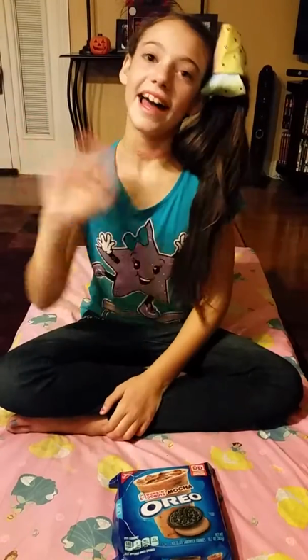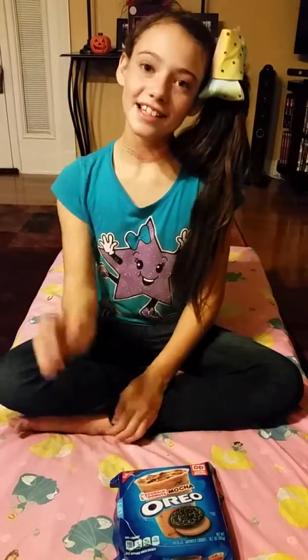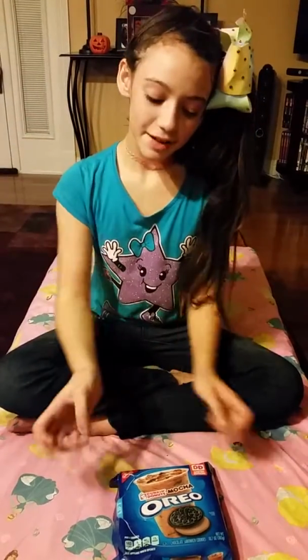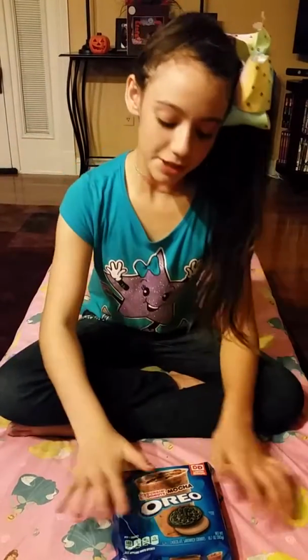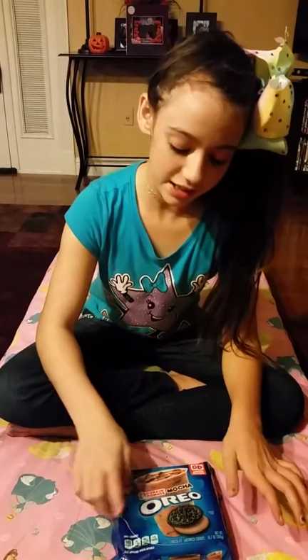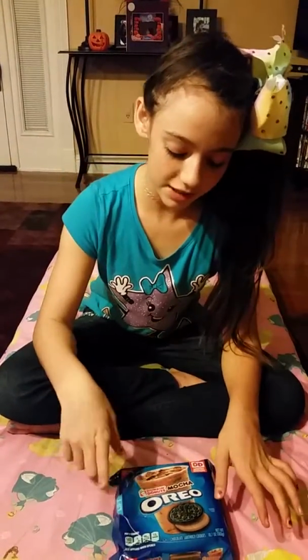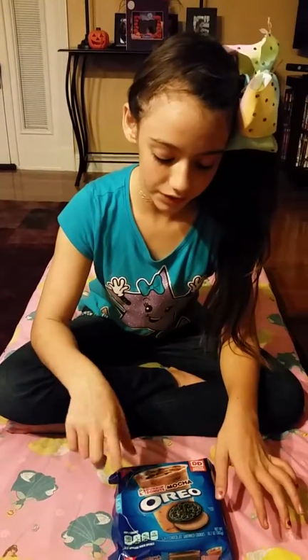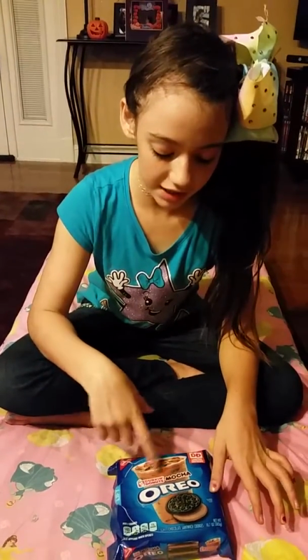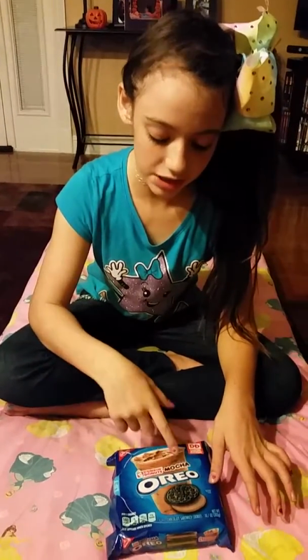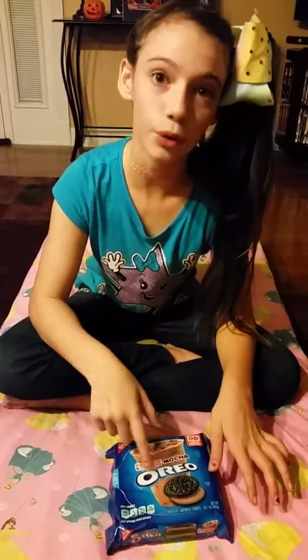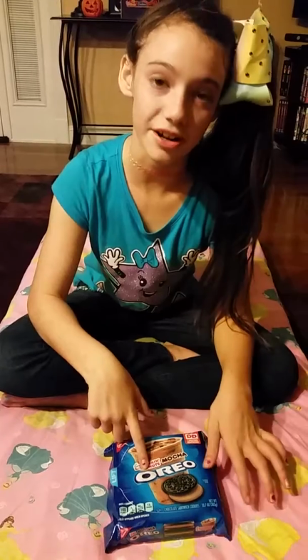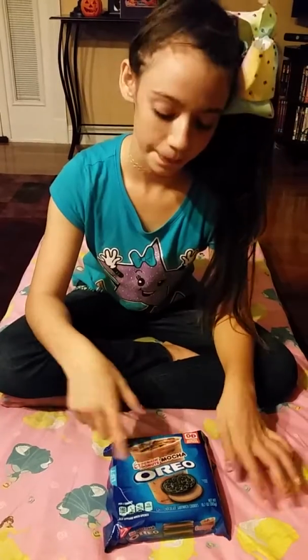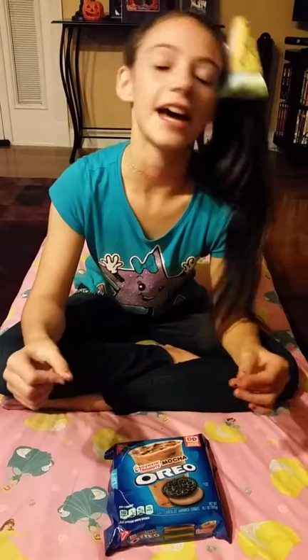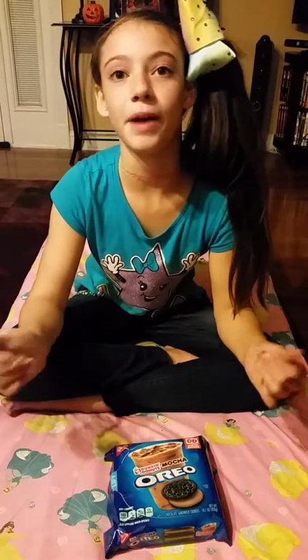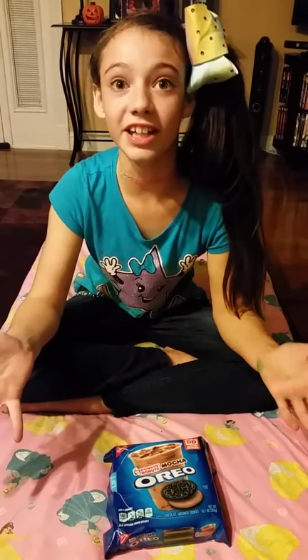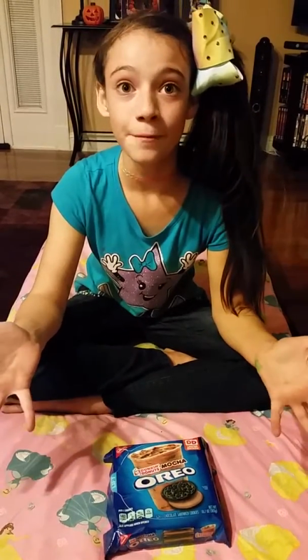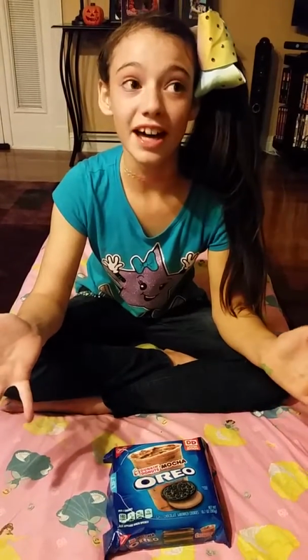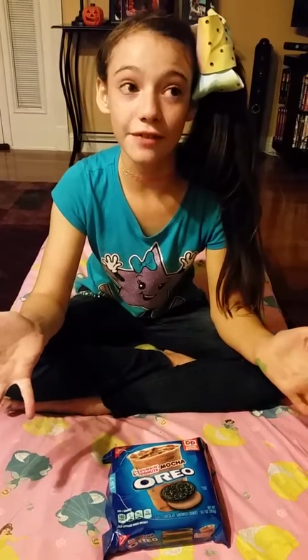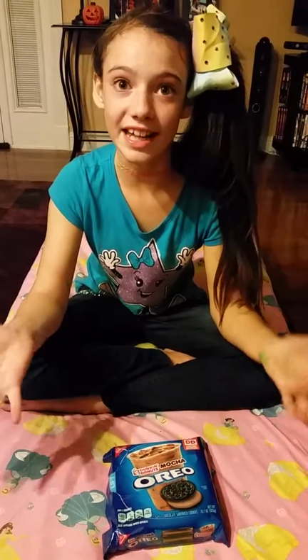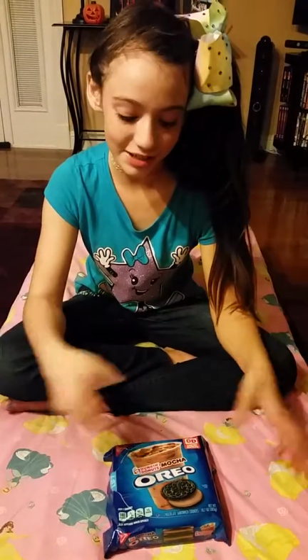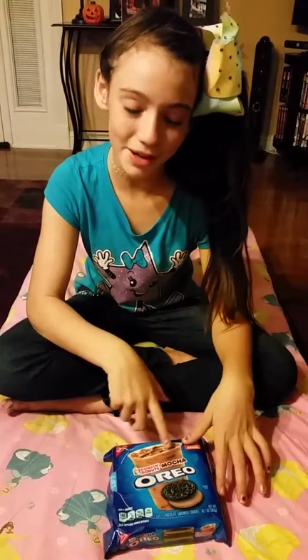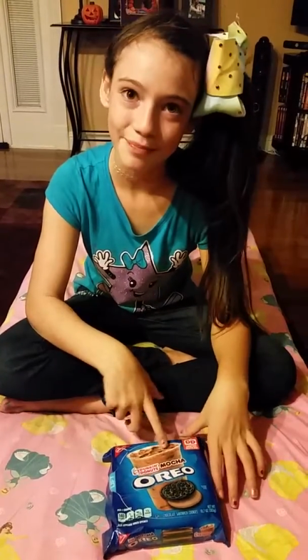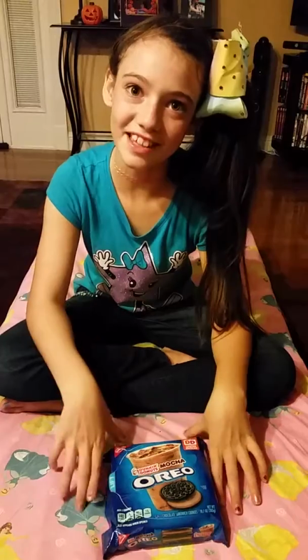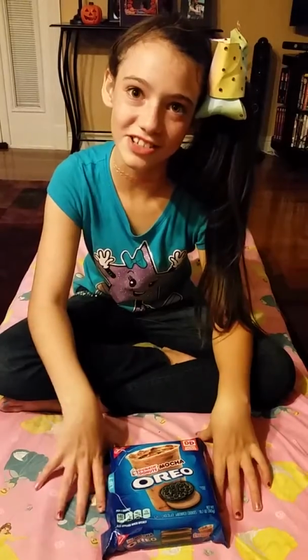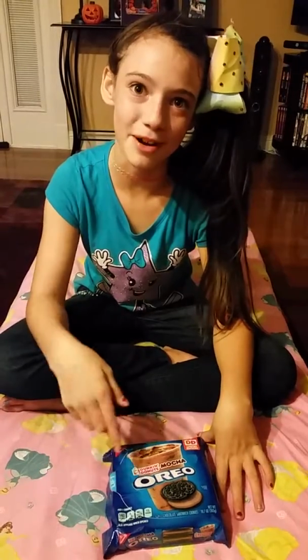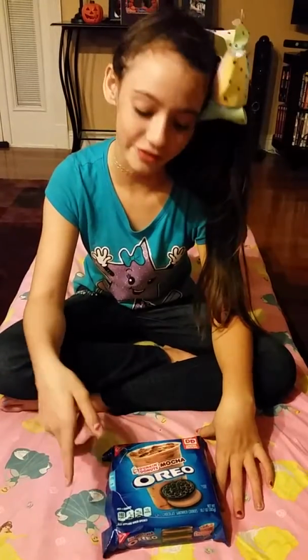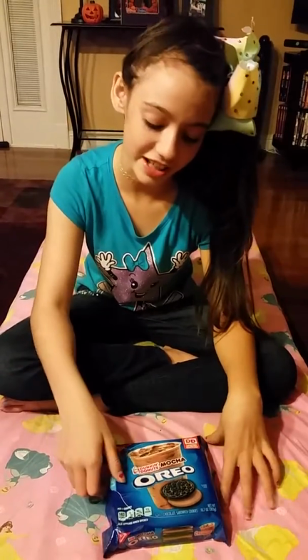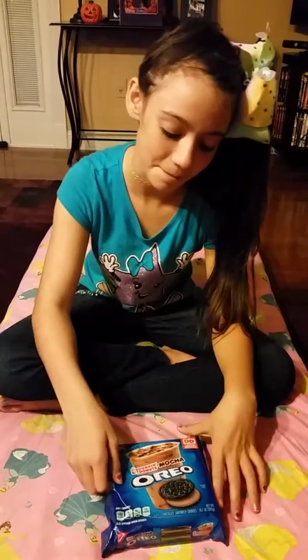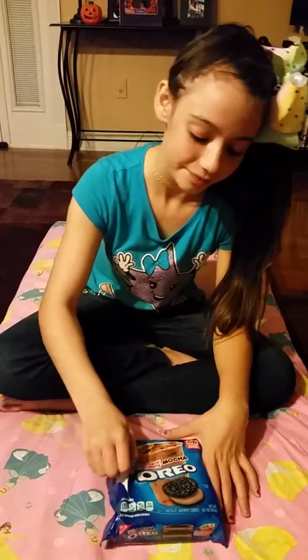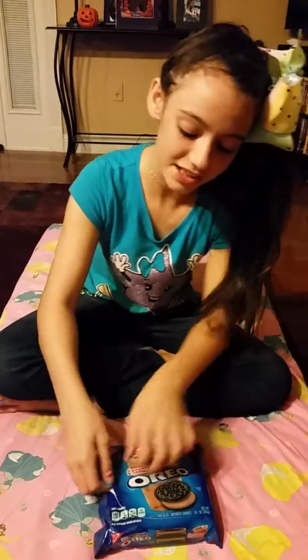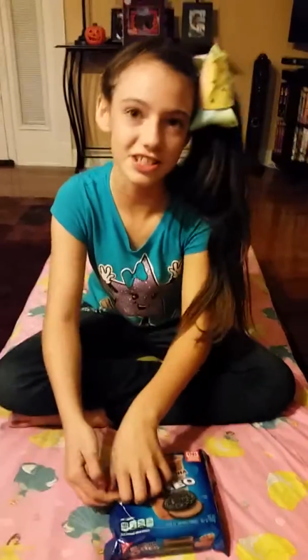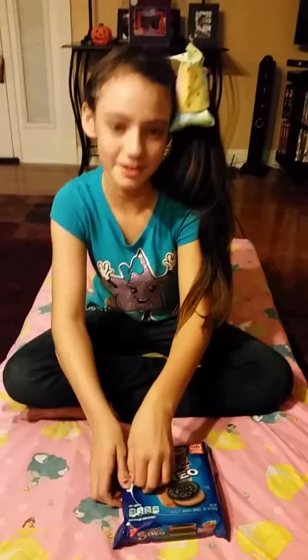Hey guys, today we're going to be trying some of these Dunkin' Donuts Mocha Oreos. My friend actually gave her a kitten and she named it Mocha. And these are actually the Mocha cookies. So let's try them.